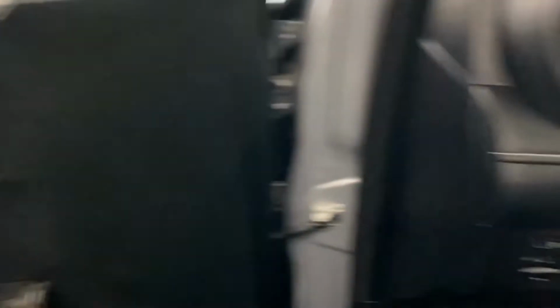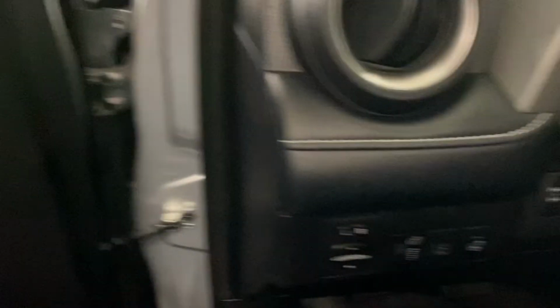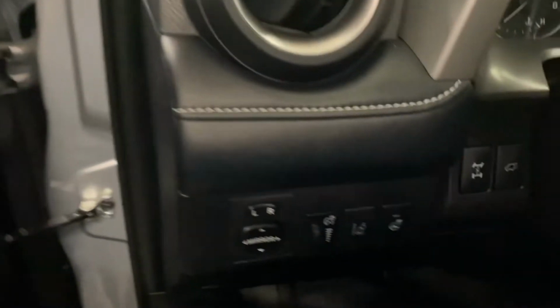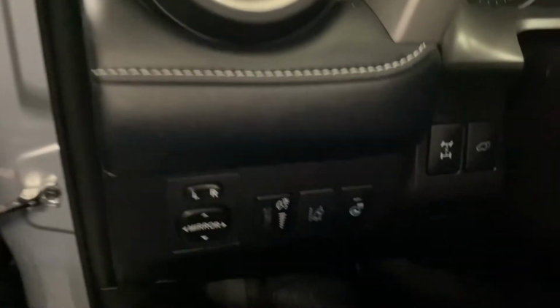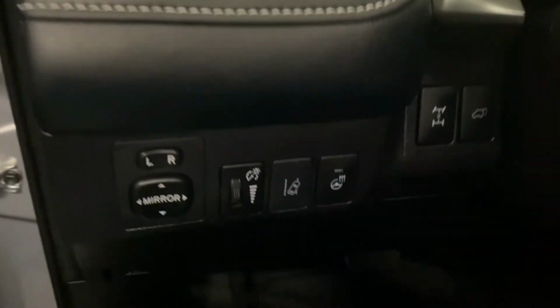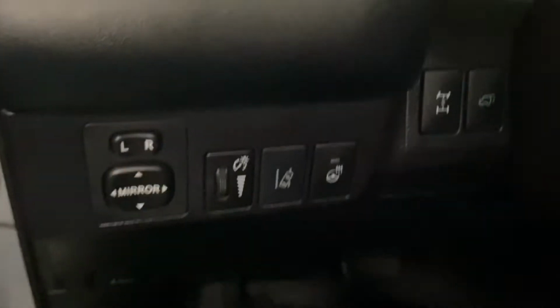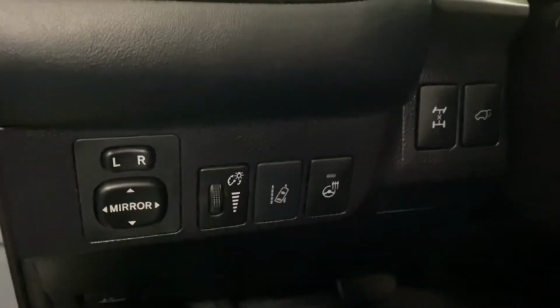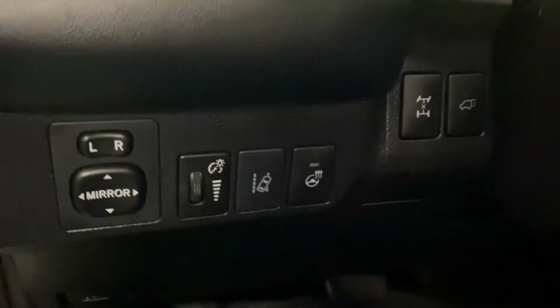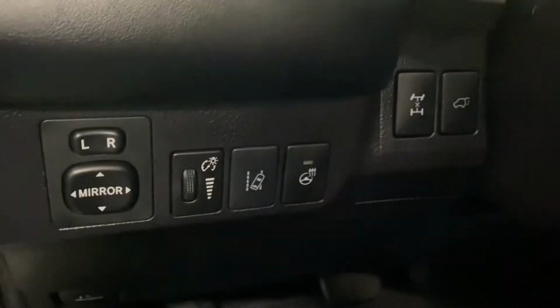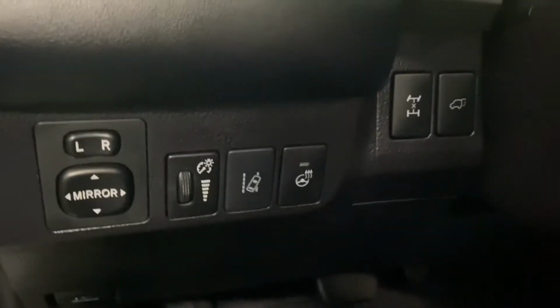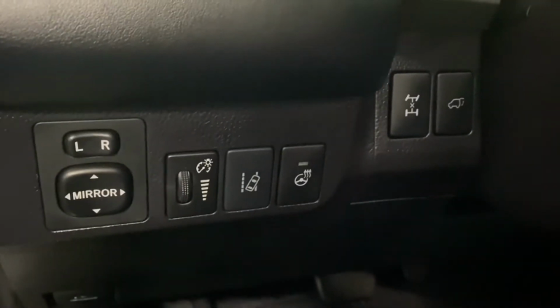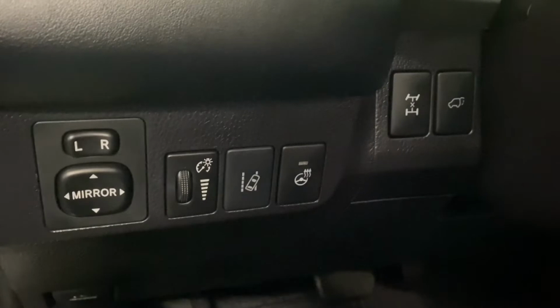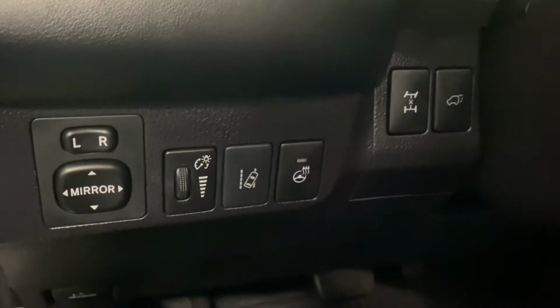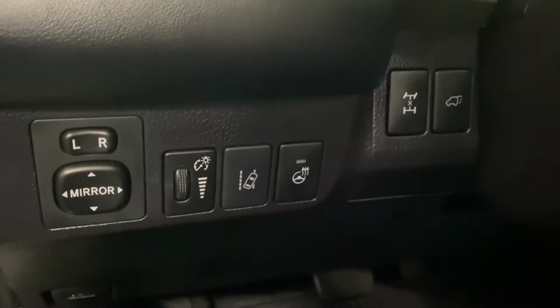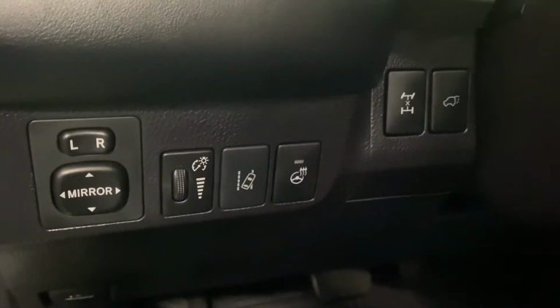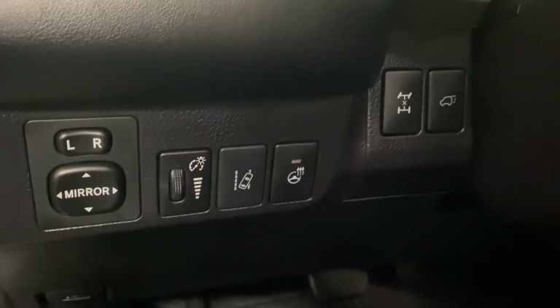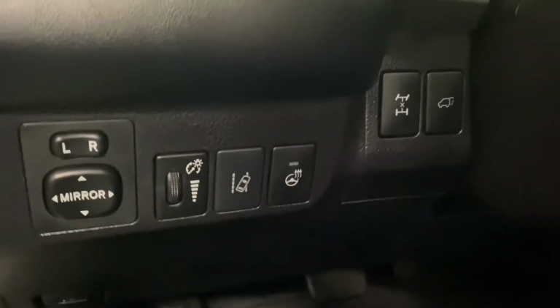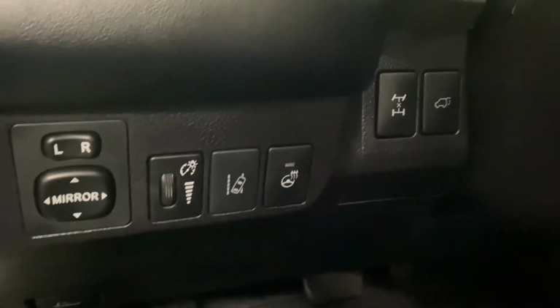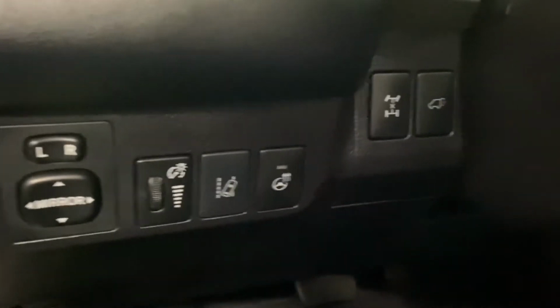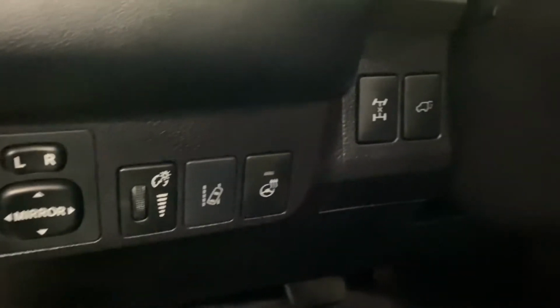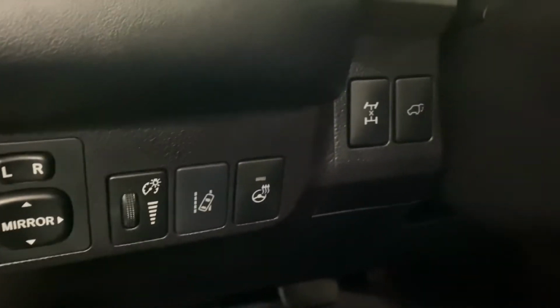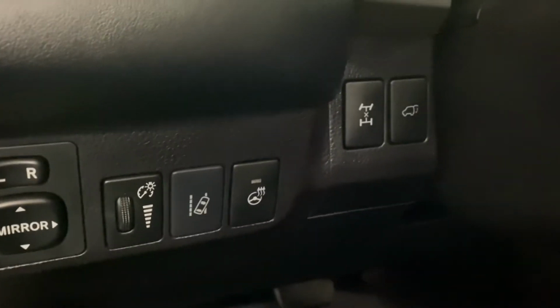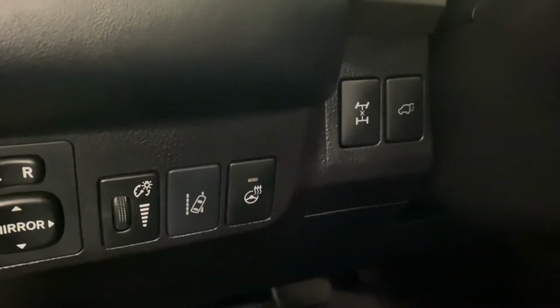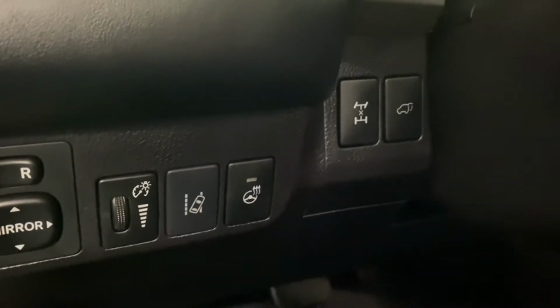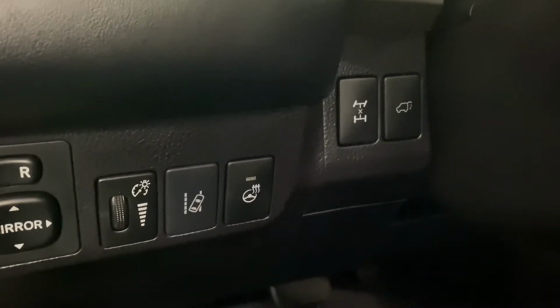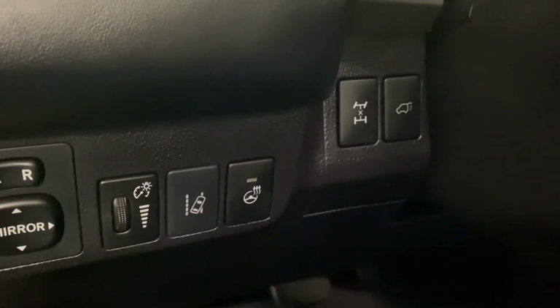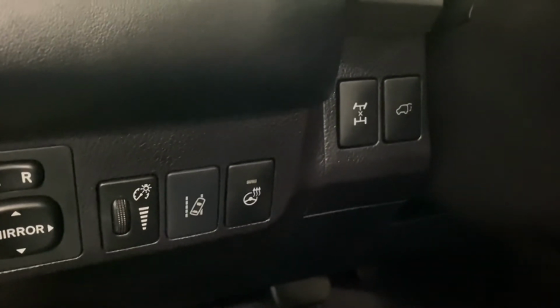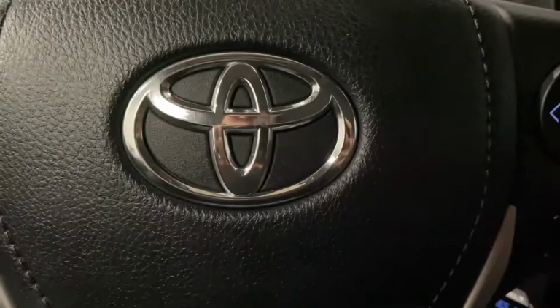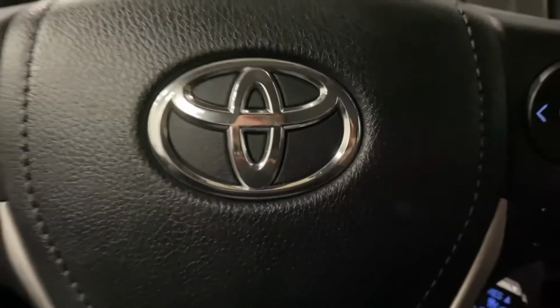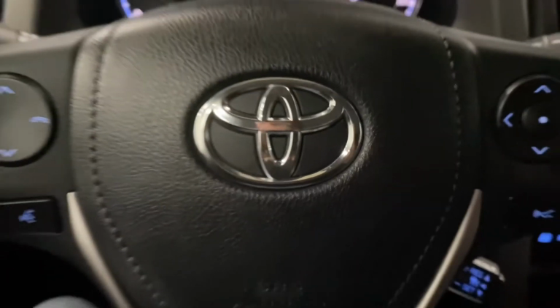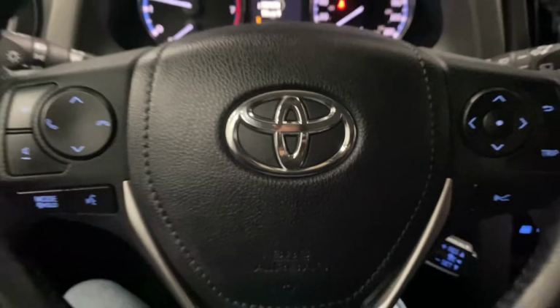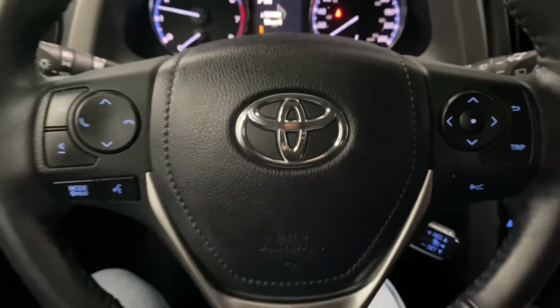And on your driver's panel, you have your side mirror adjusters, lane departure assist, heated steering, all-wheel drive mode, and rear trunk hatch.